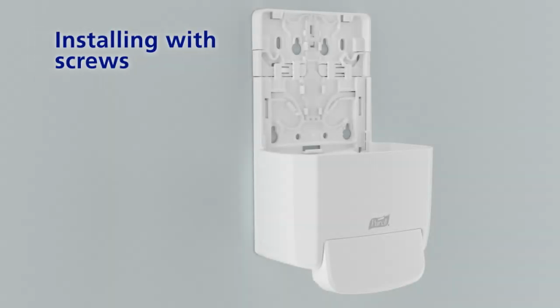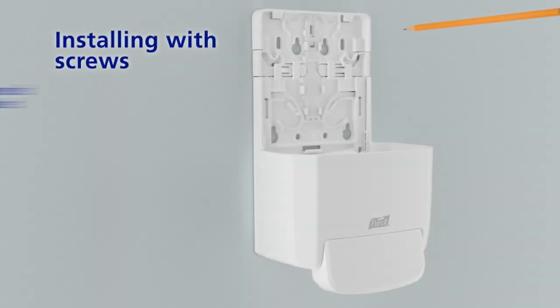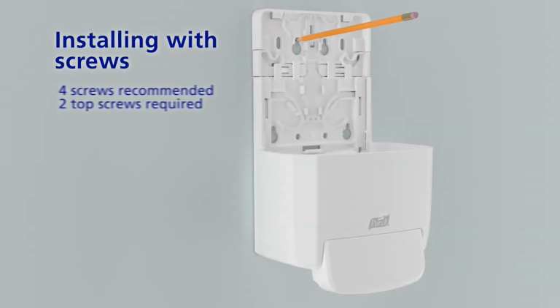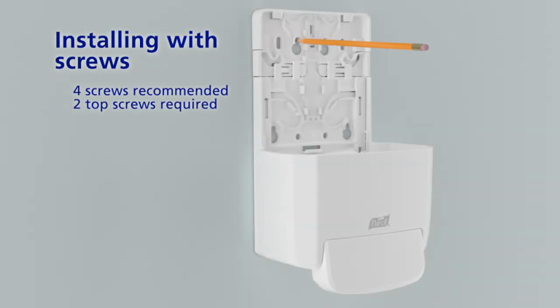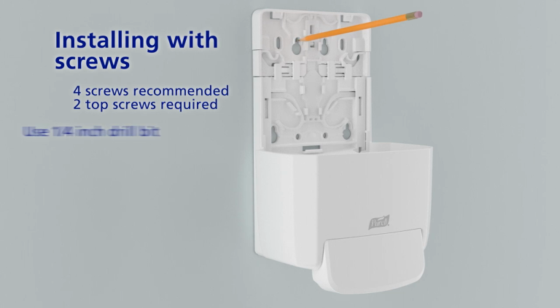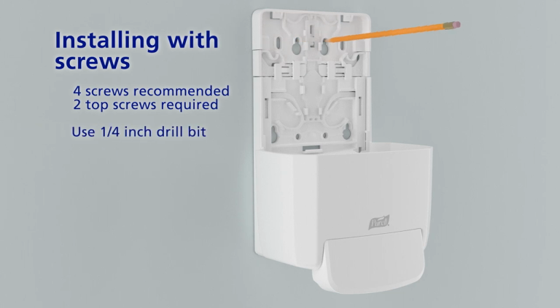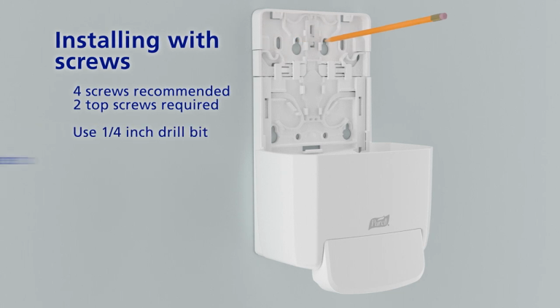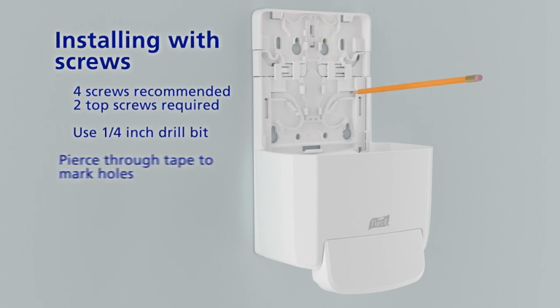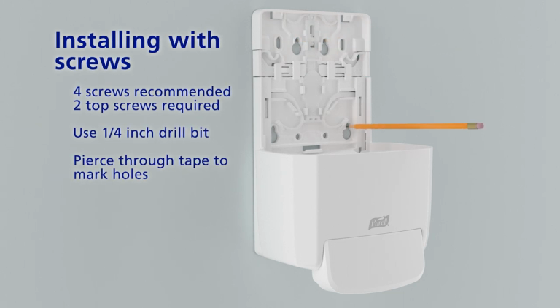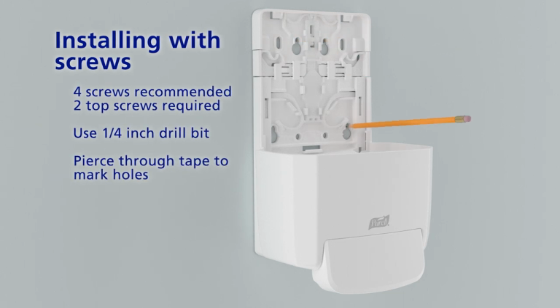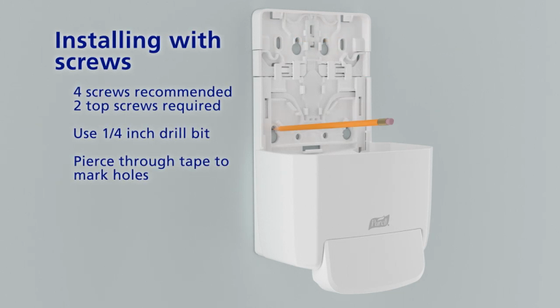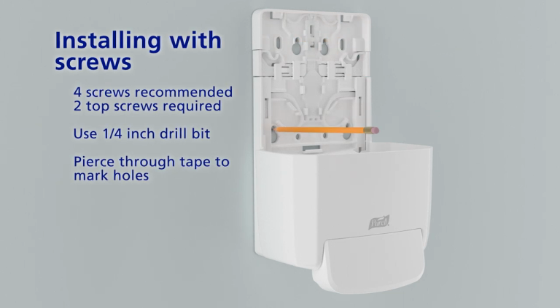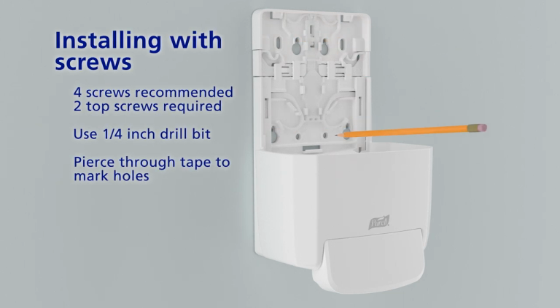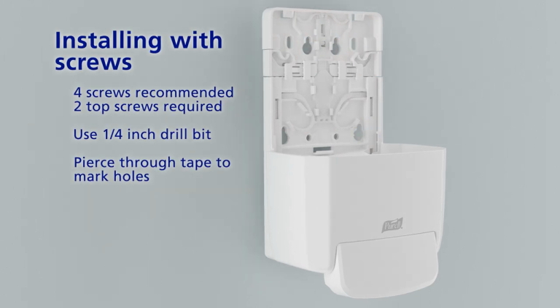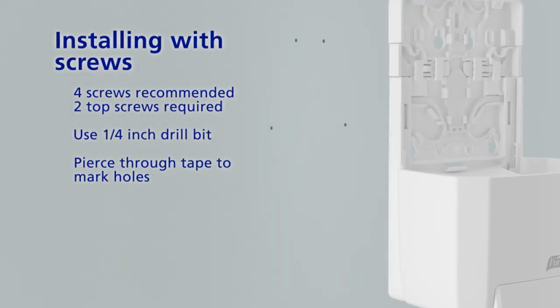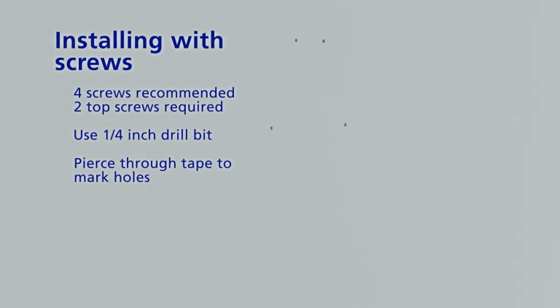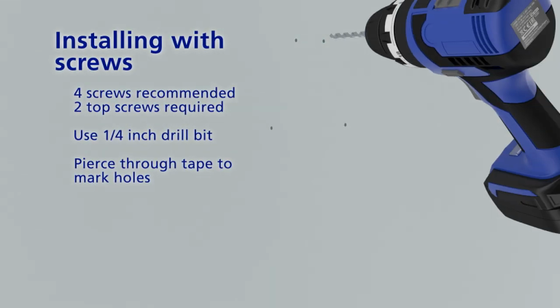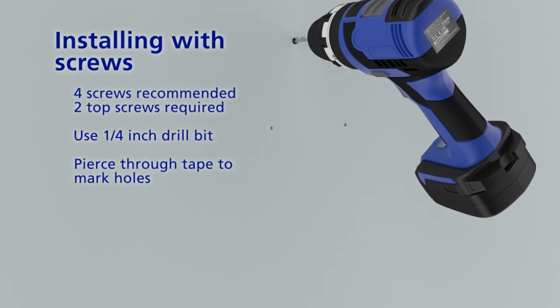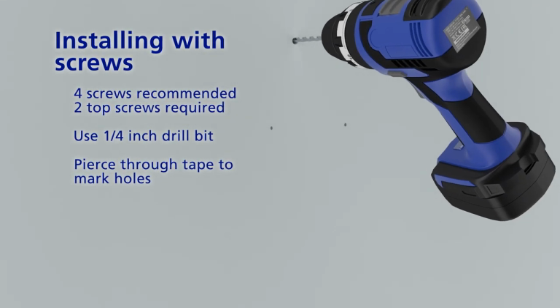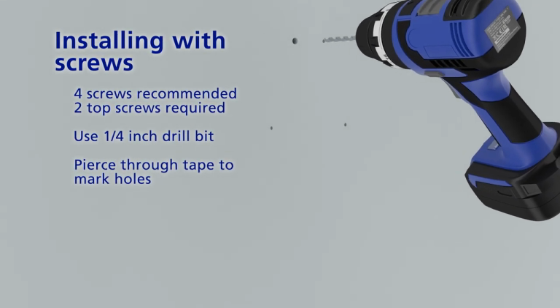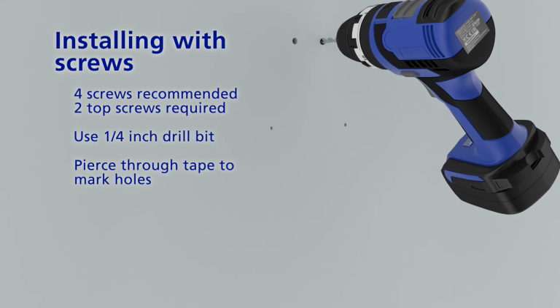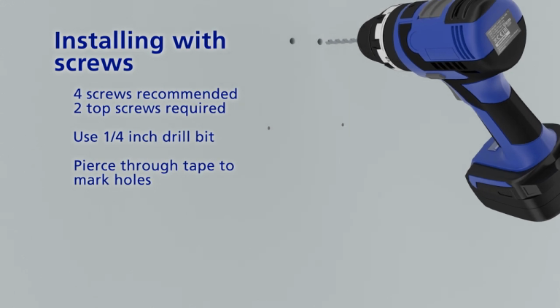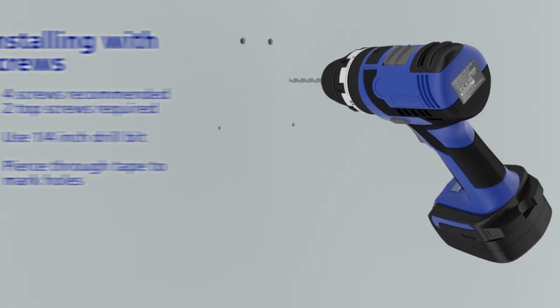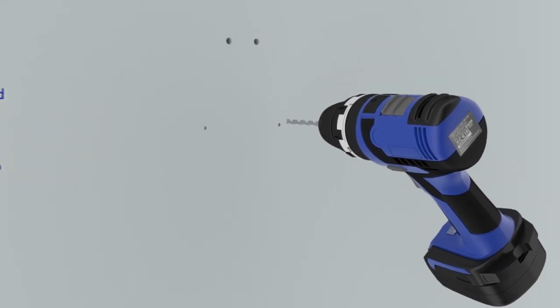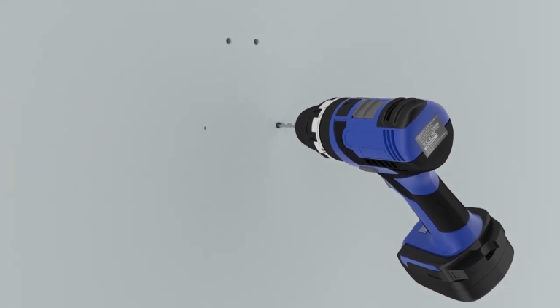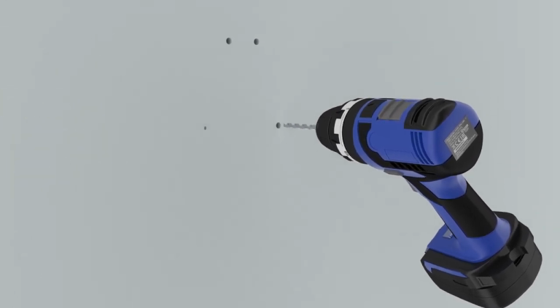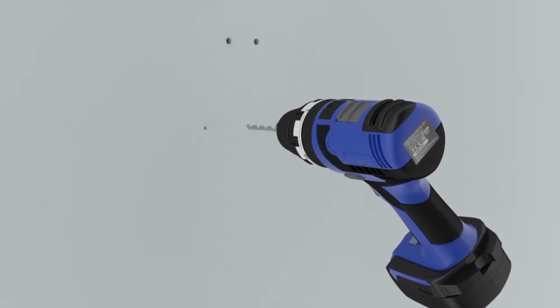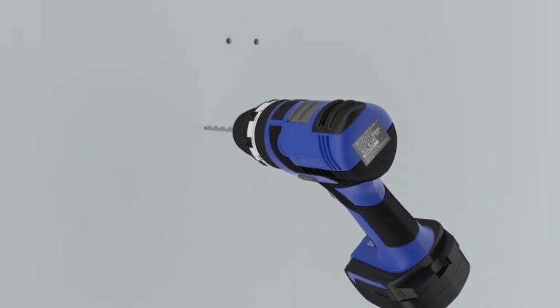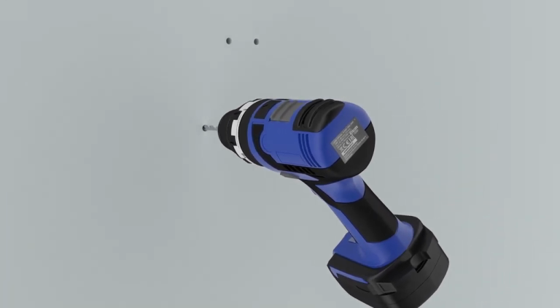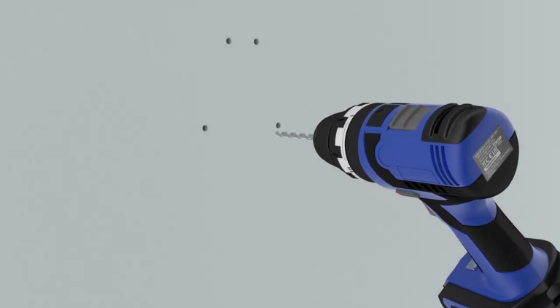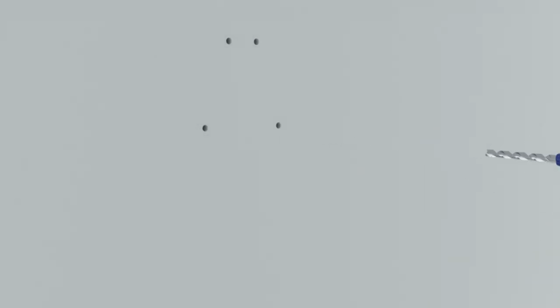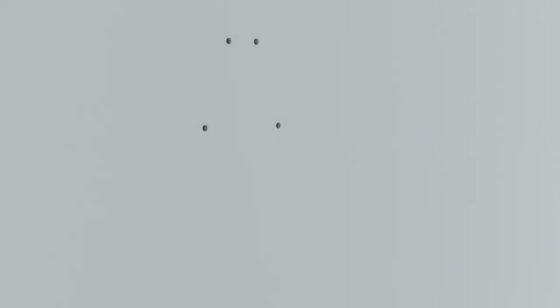To install with screws, use the dispenser as a template to mark and drill holes. Start with the topmost holes. Drywall anchors may be needed.